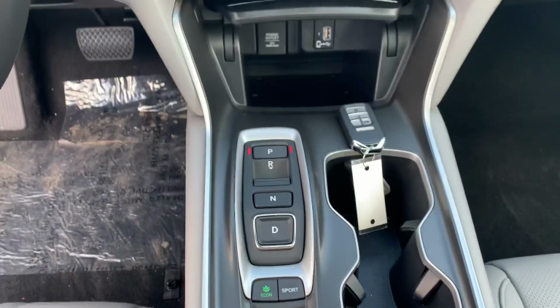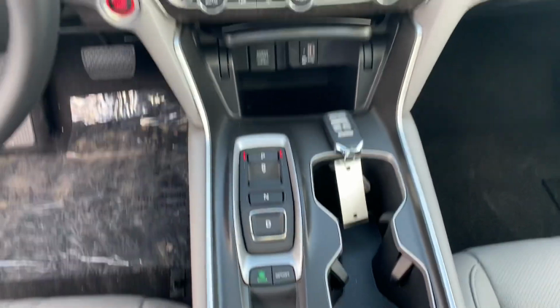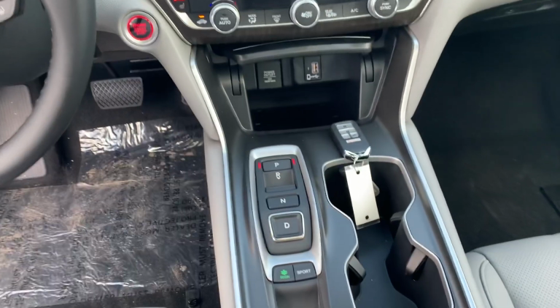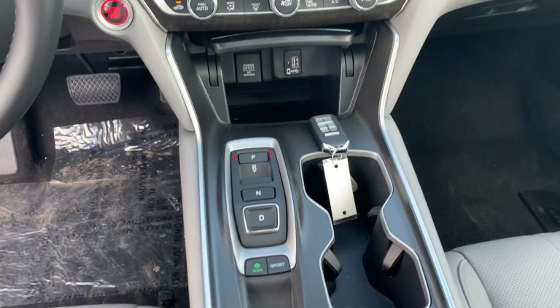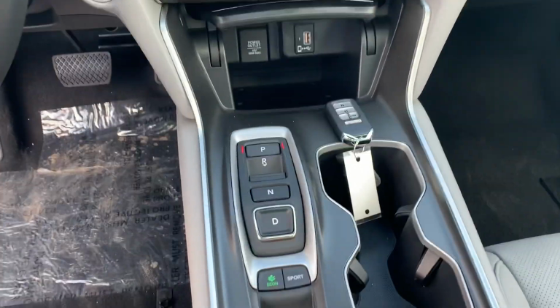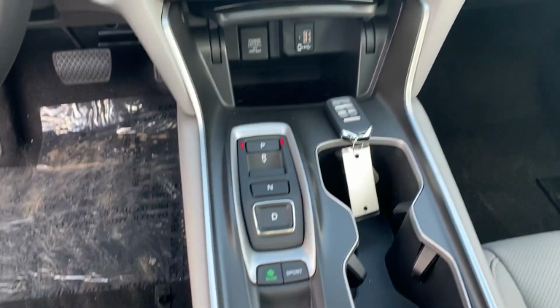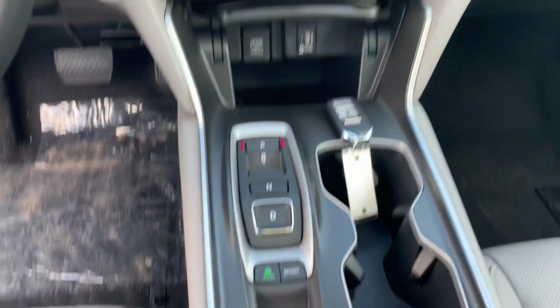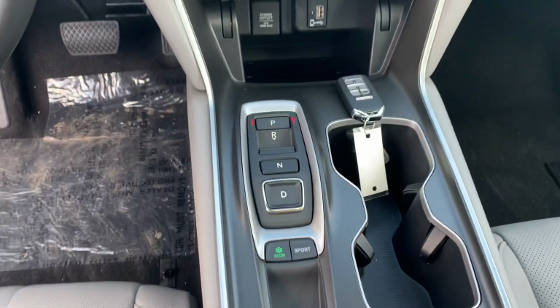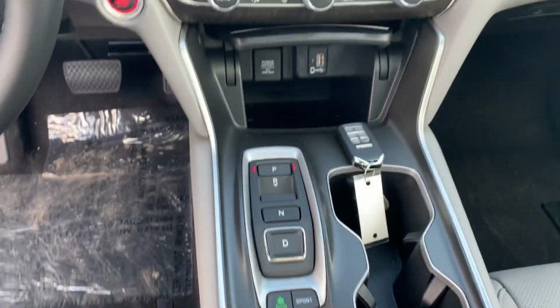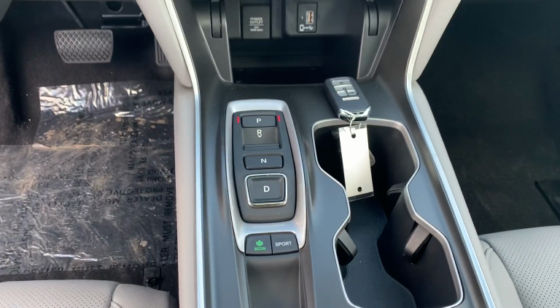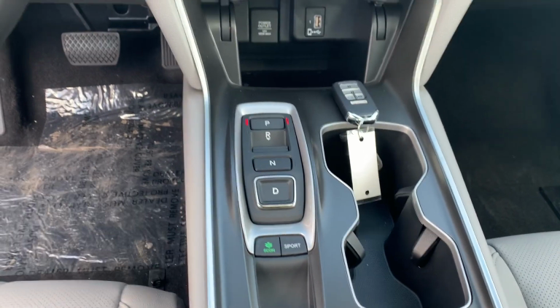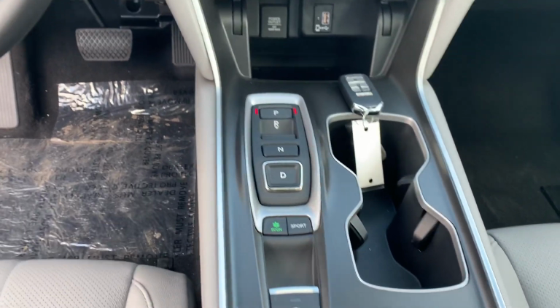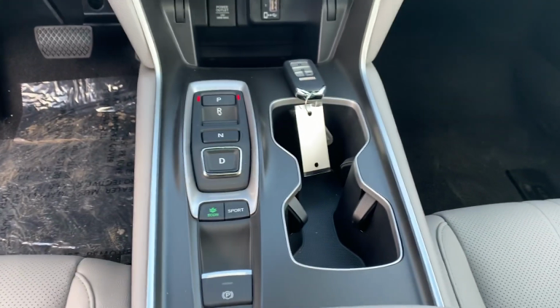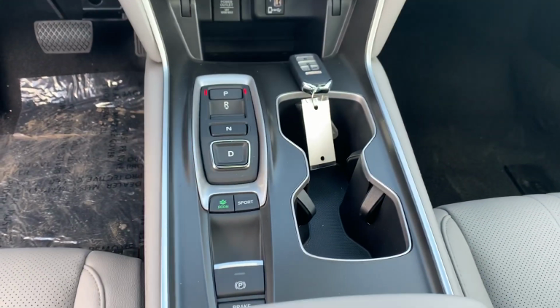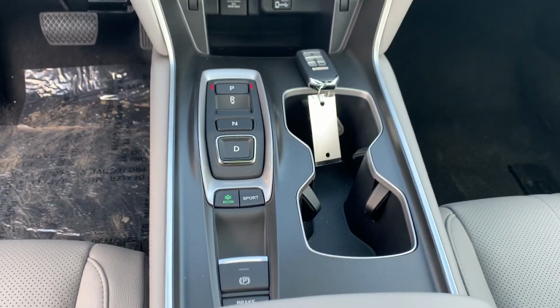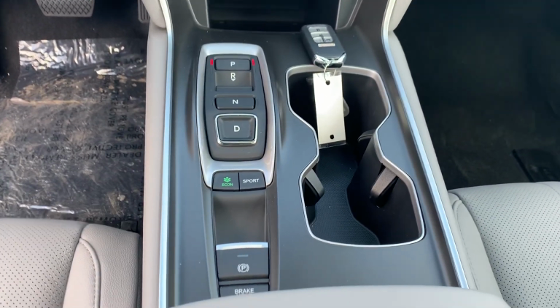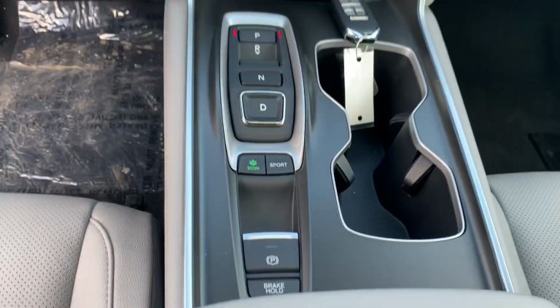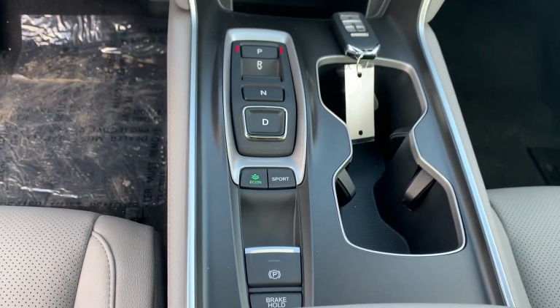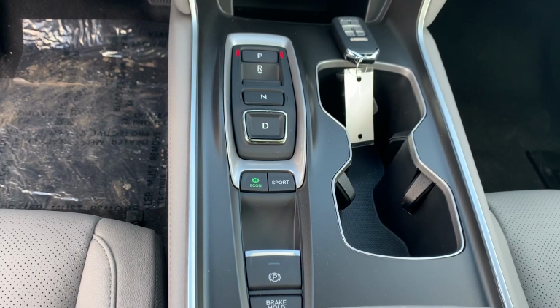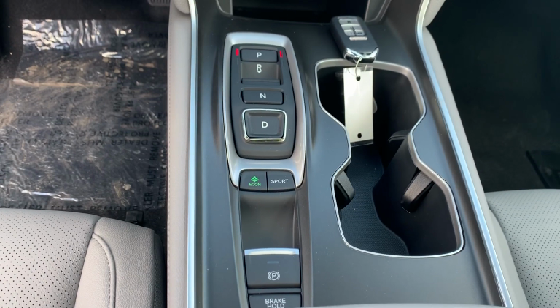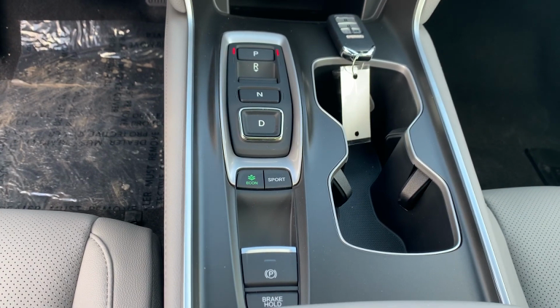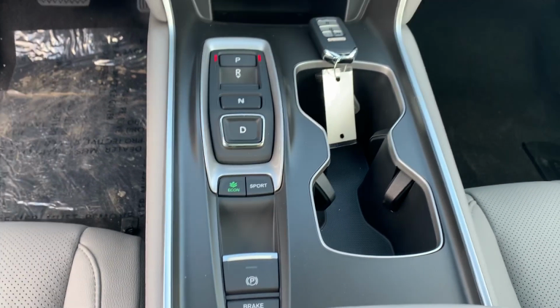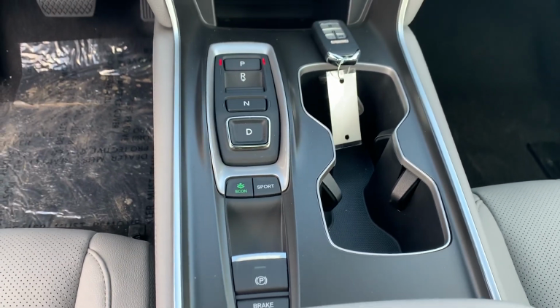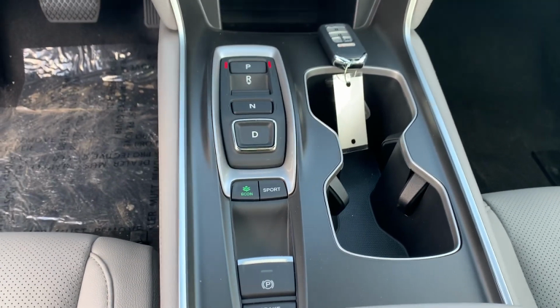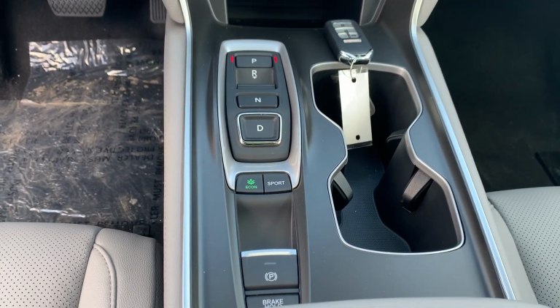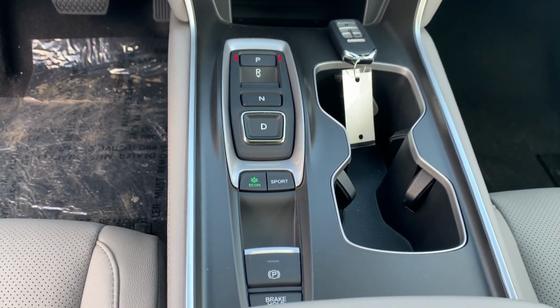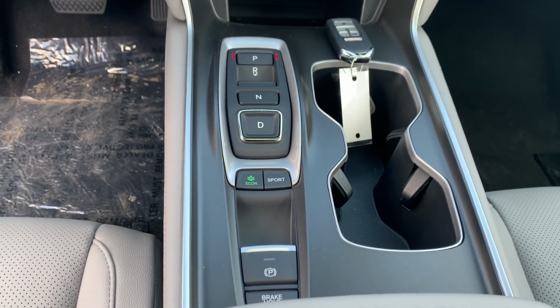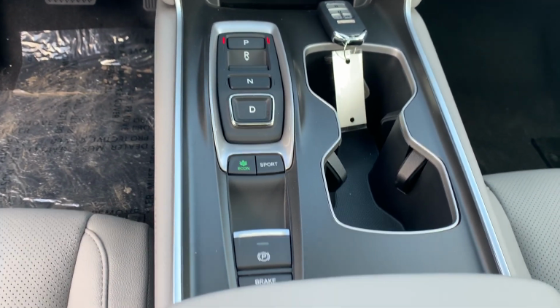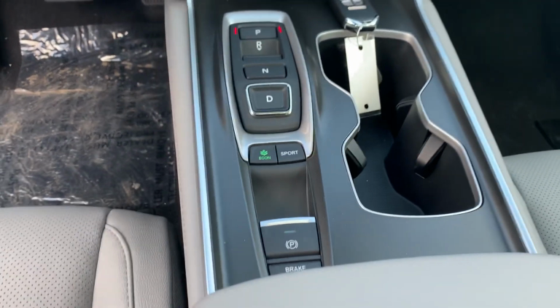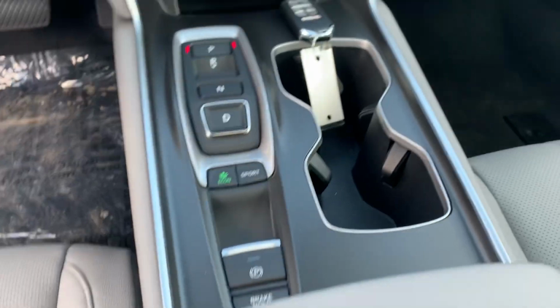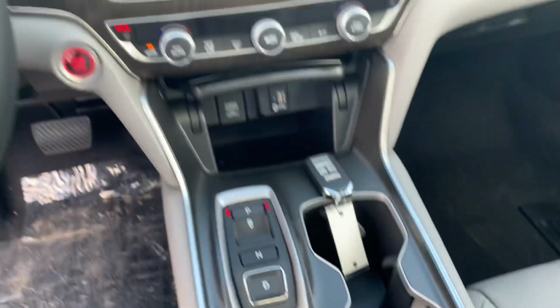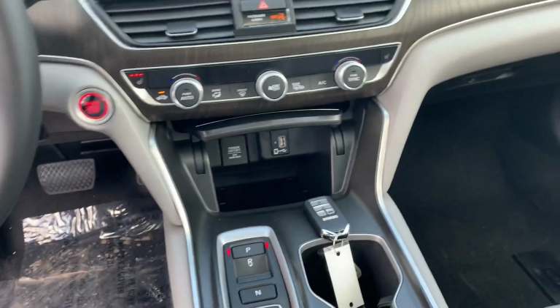Your shifting column is all buttons now to give you a little more room in that center console. You have your econ mode to save you some gas mileage as well as your sport mode to get you a little faster for those lead feet. I love it.